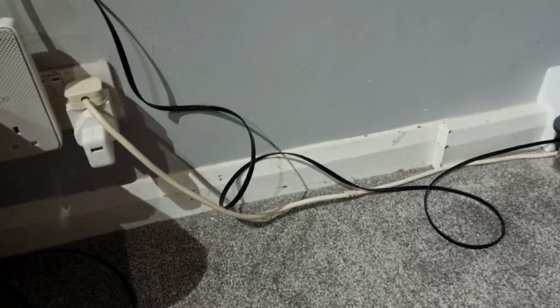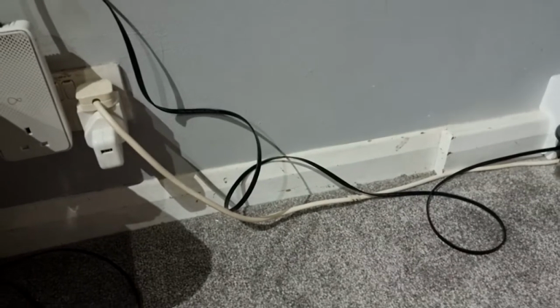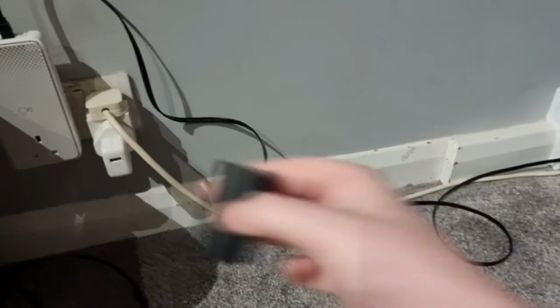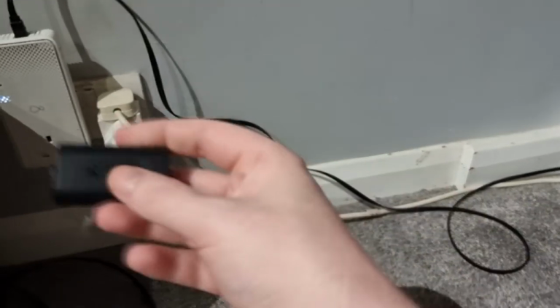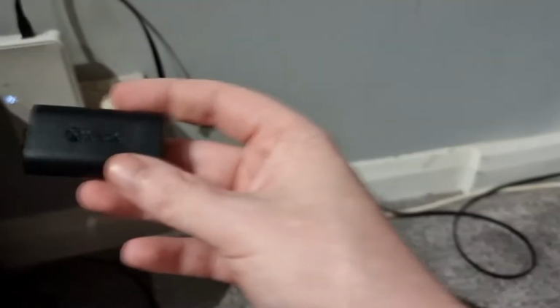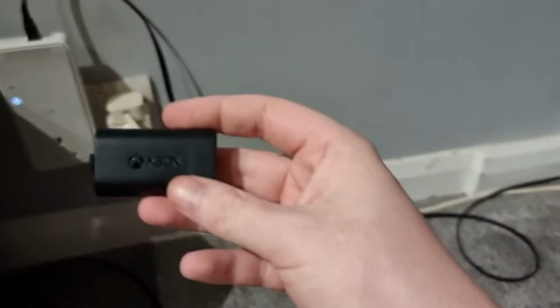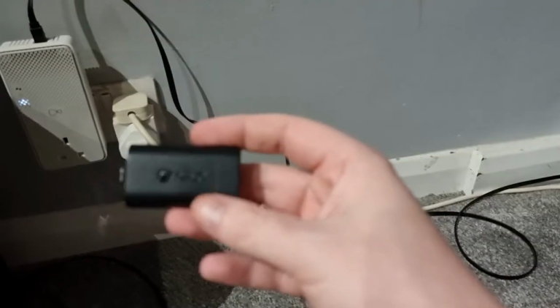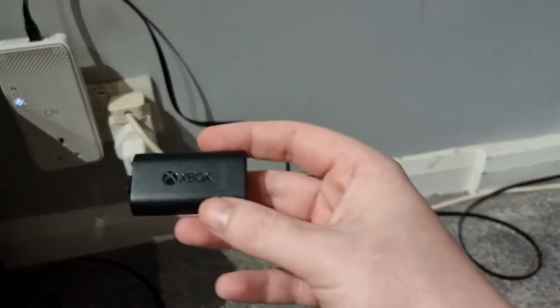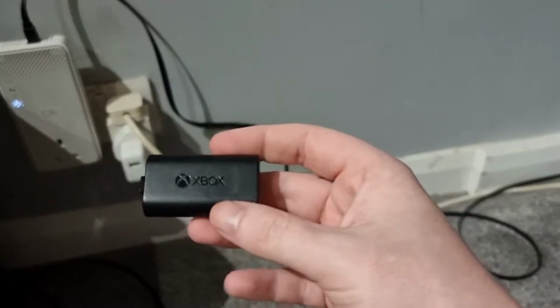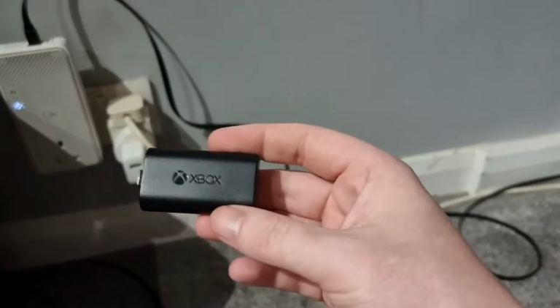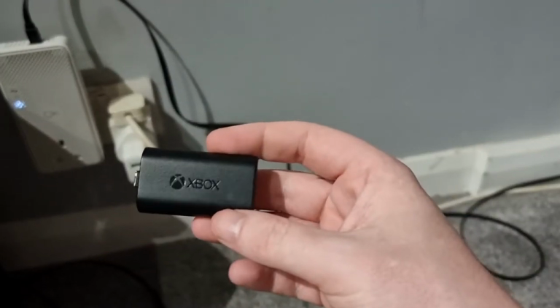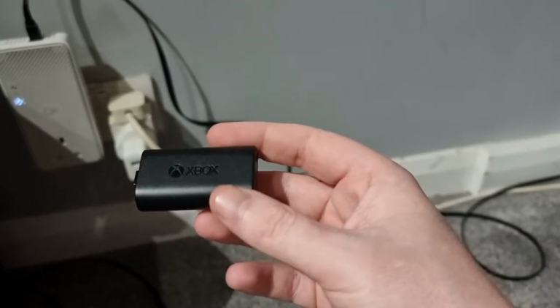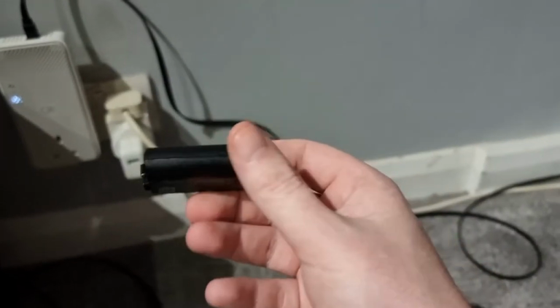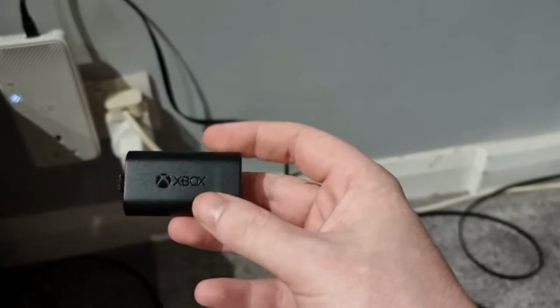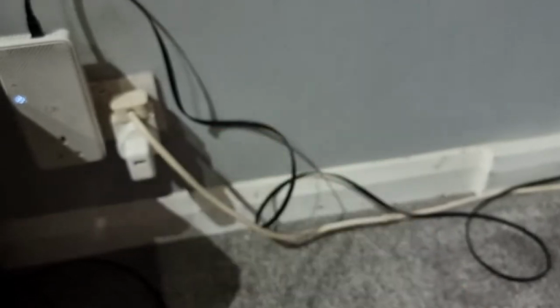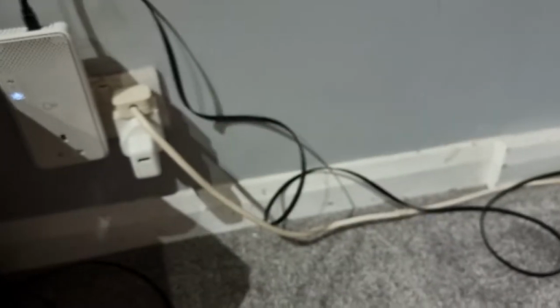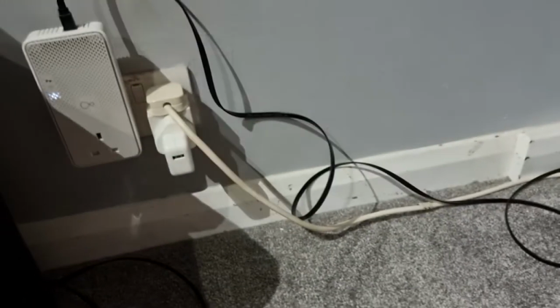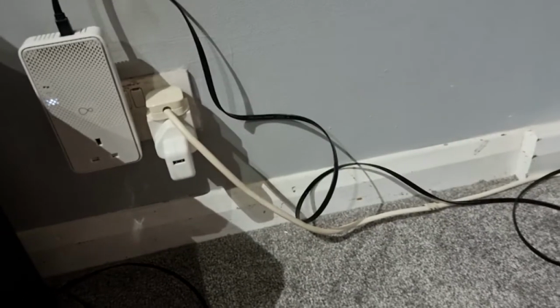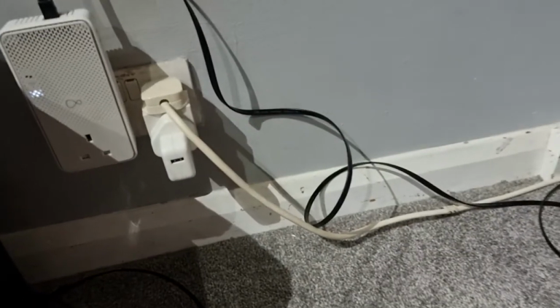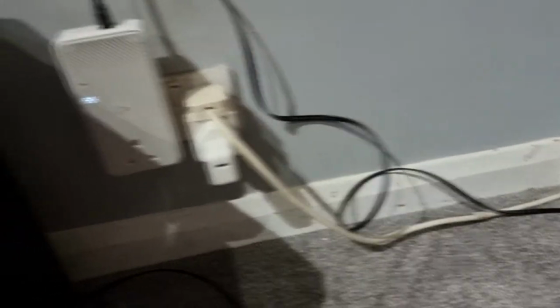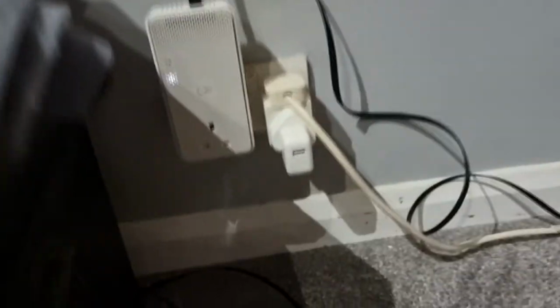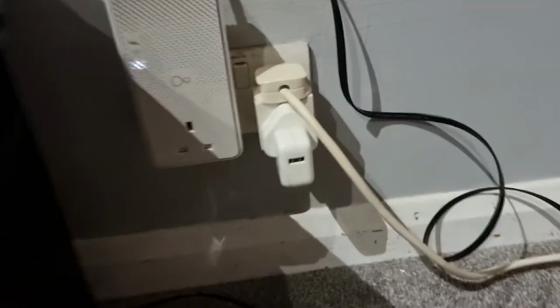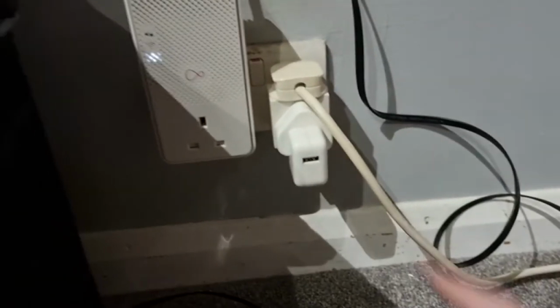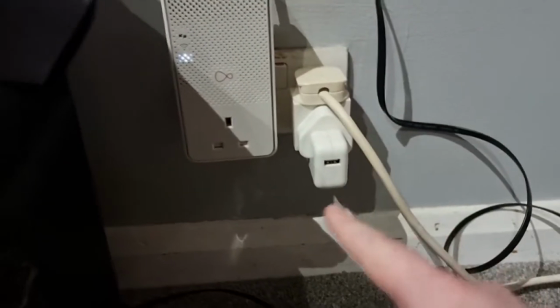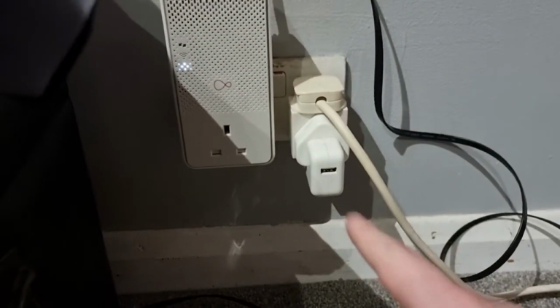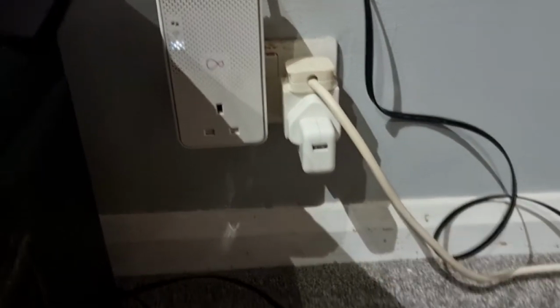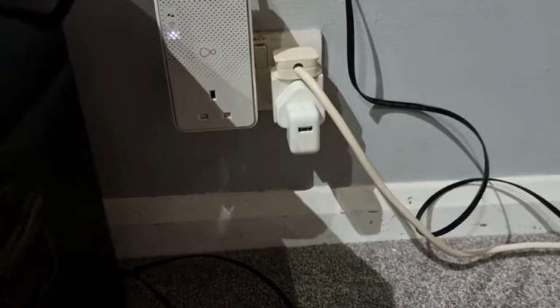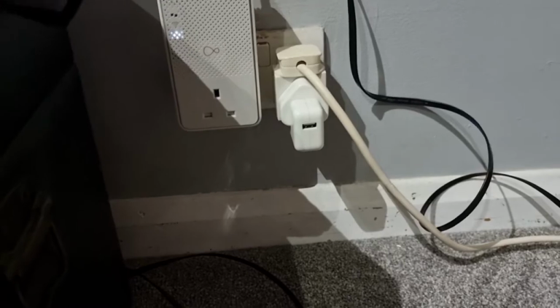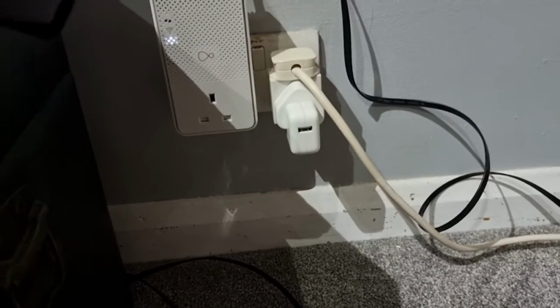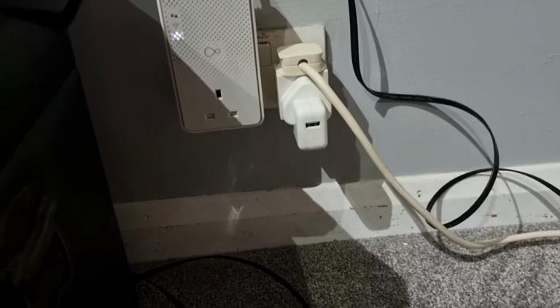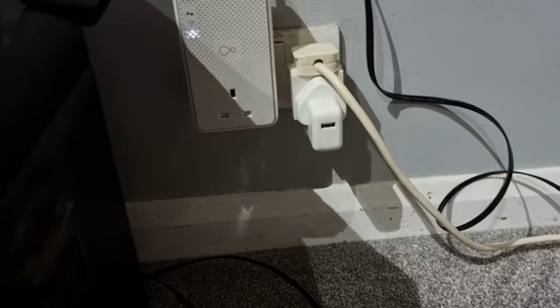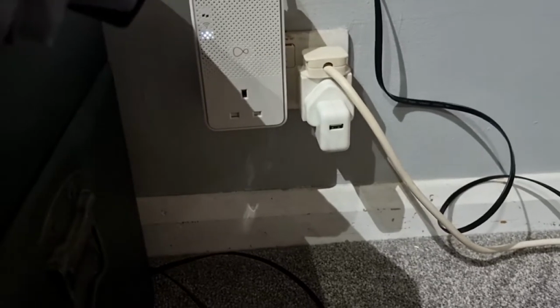Here are my official ones. For some reason these - with the actual official USB charging port that comes with it - do not charge on the Xbox Series S and I don't know why. This is why I bought this. I'm using the Apple charger because I can't find anything else.